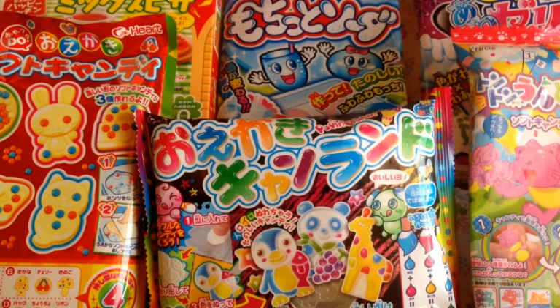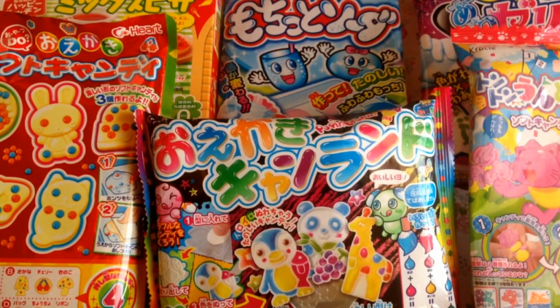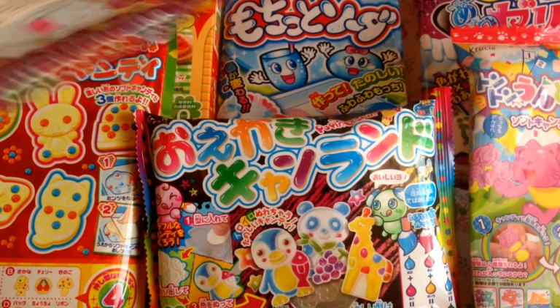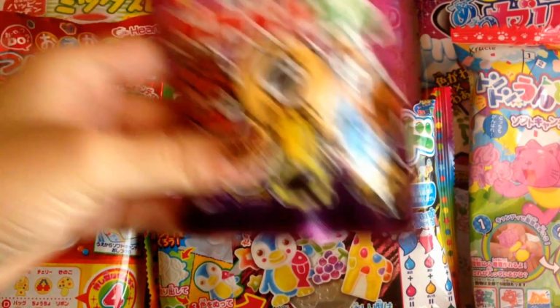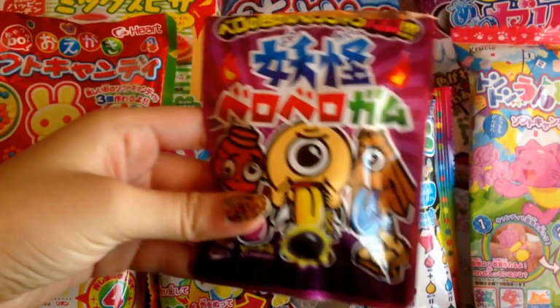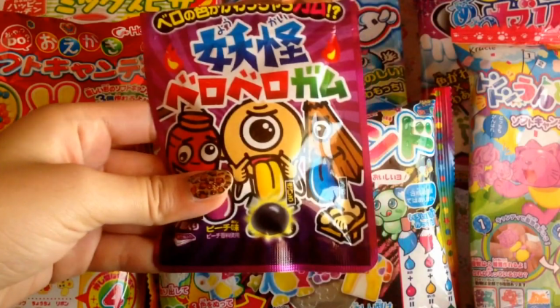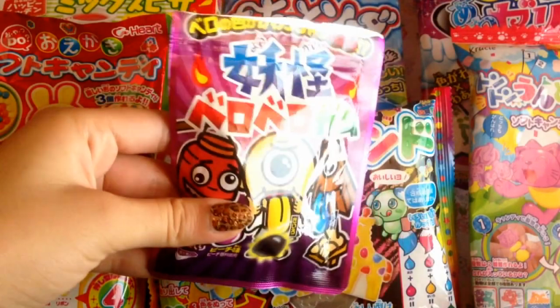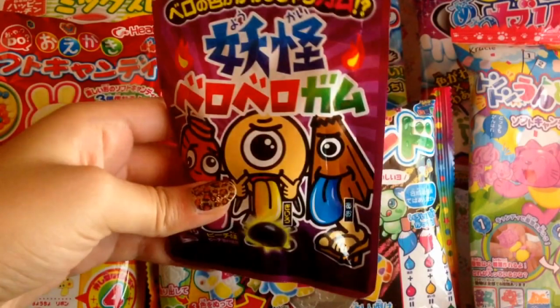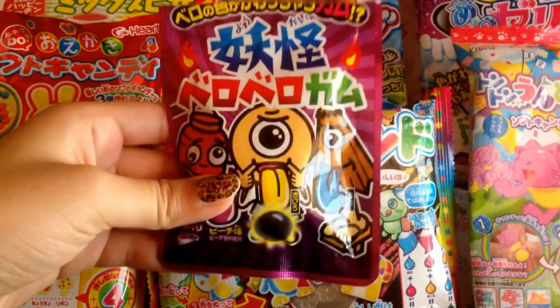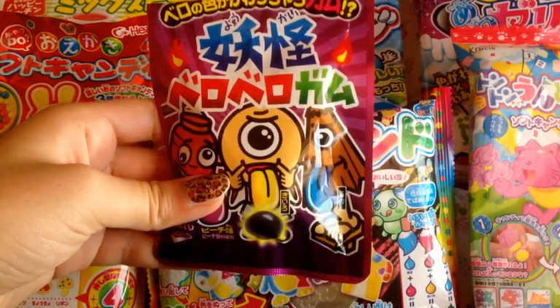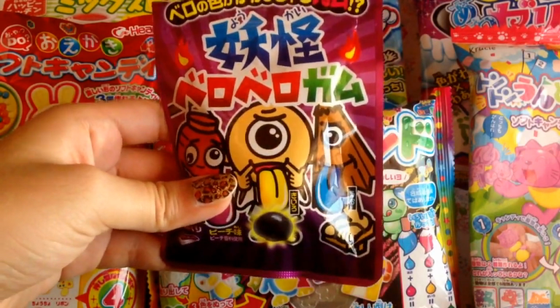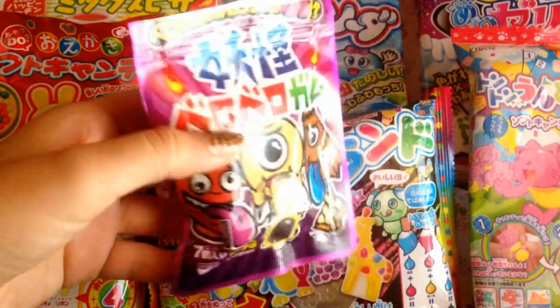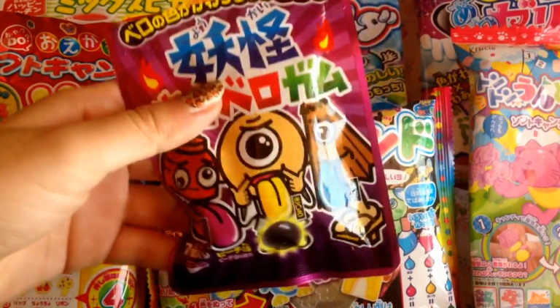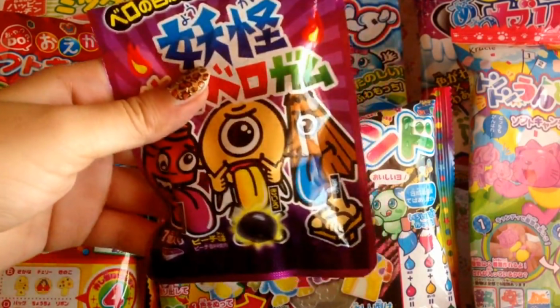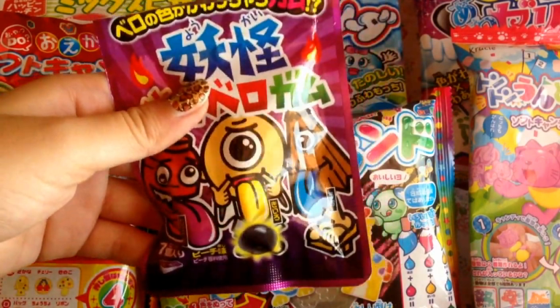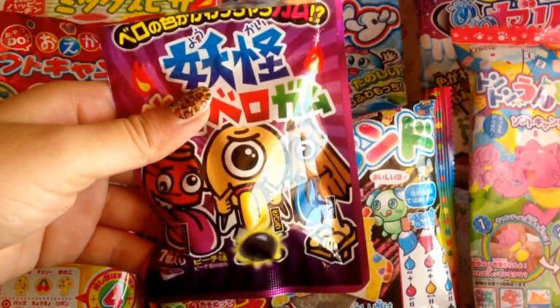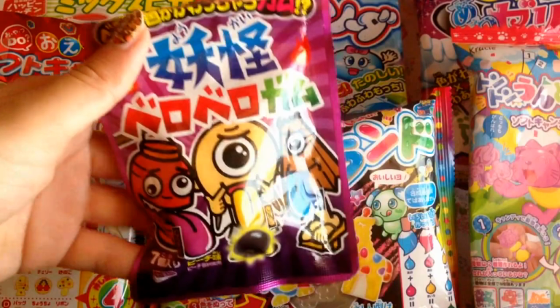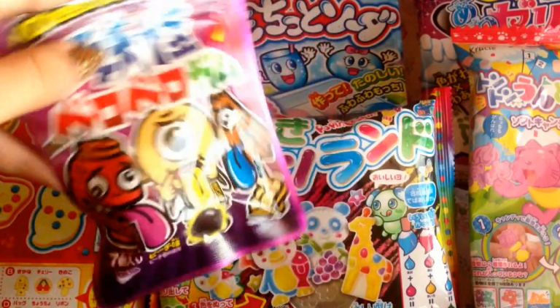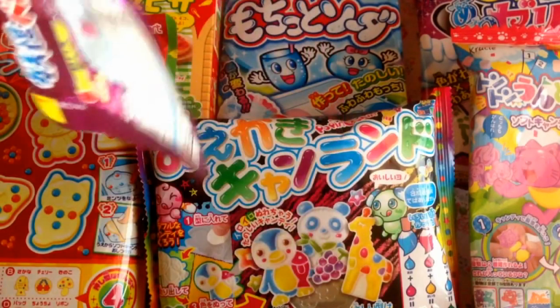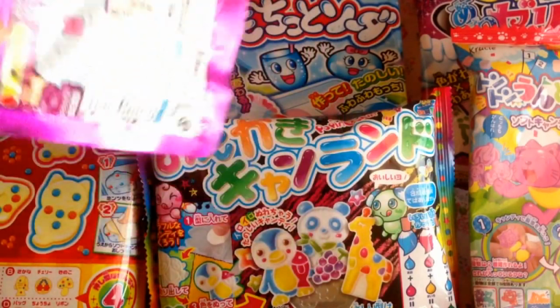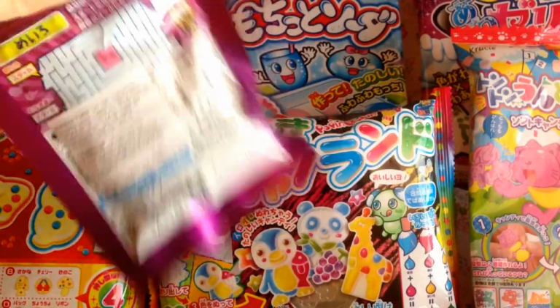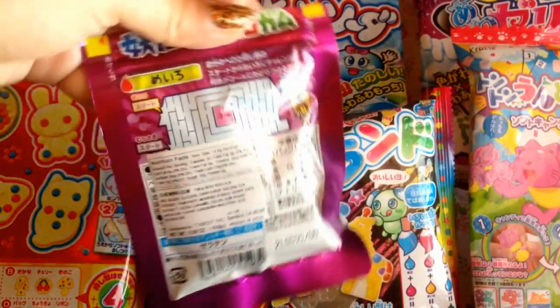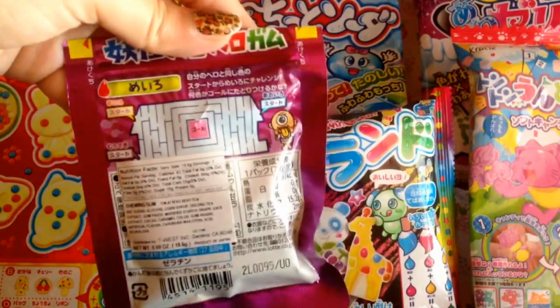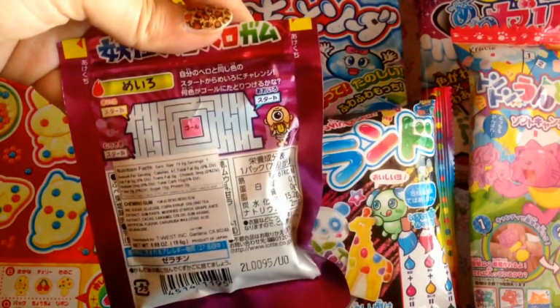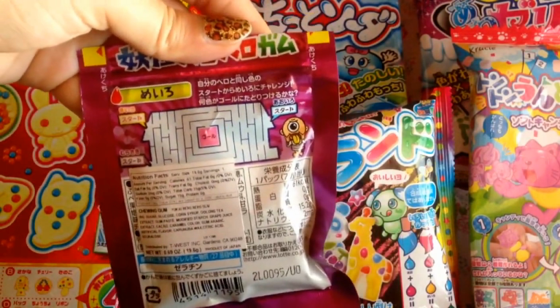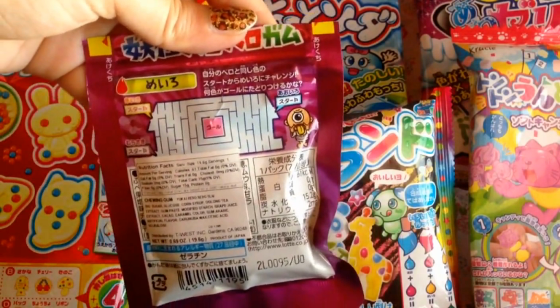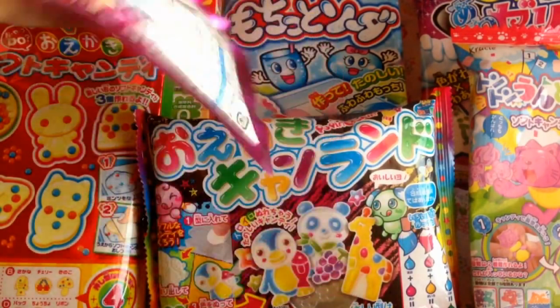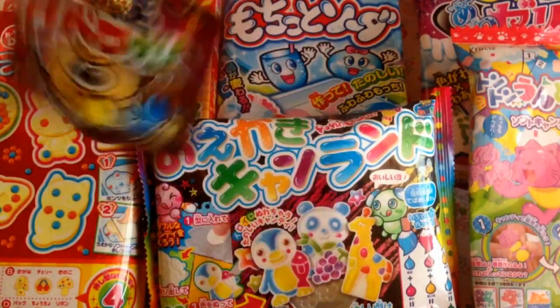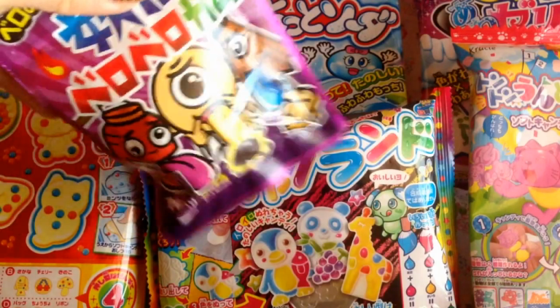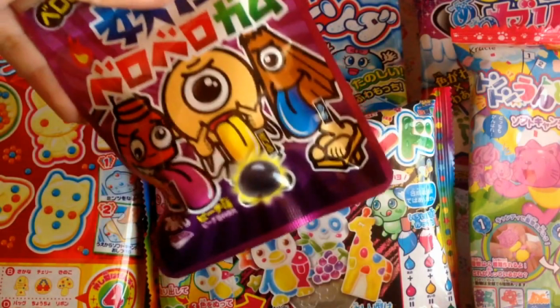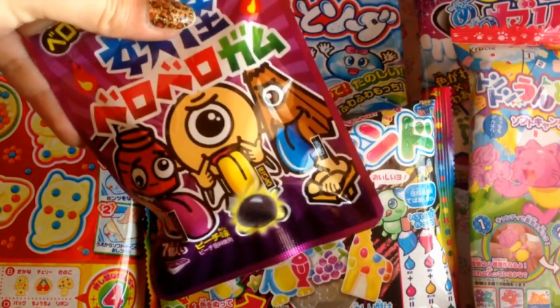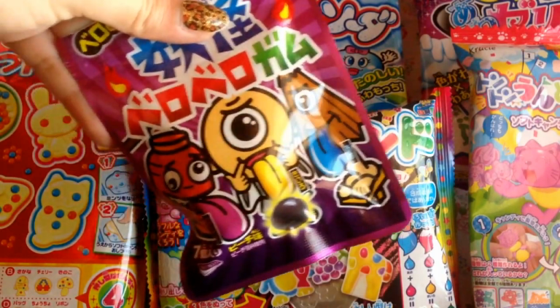The next candy I have is this color-changing gum, and it also looks like a game. Since I don't understand Japanese, I sadly wasn't able to play it. But it looks really cool and the flavor is also kind of interesting.